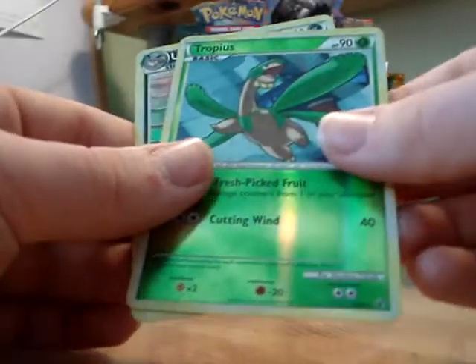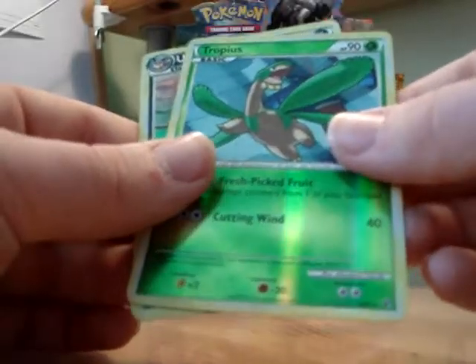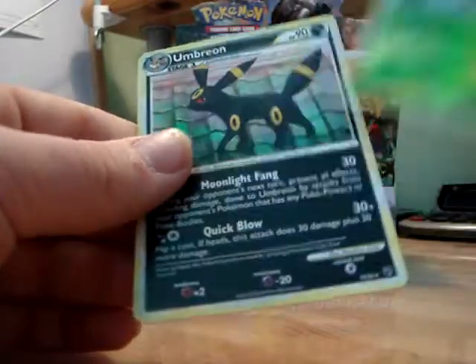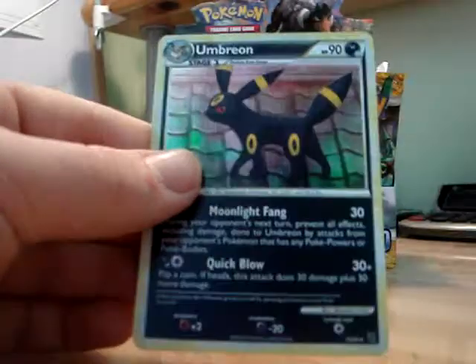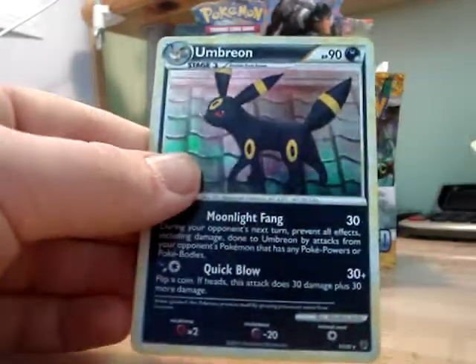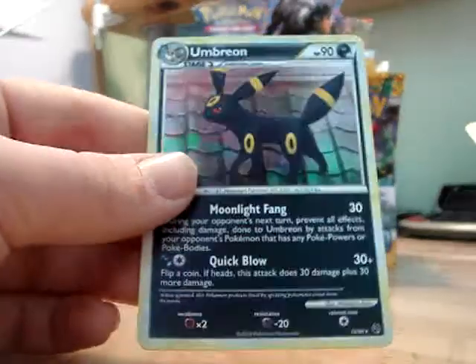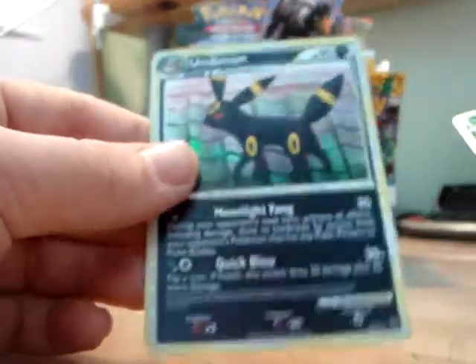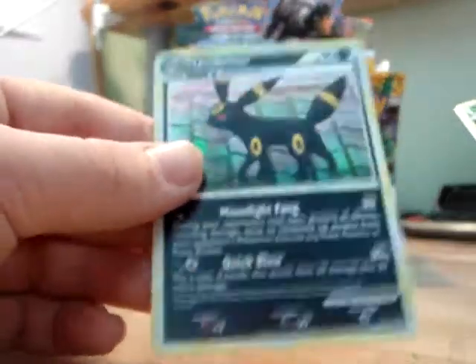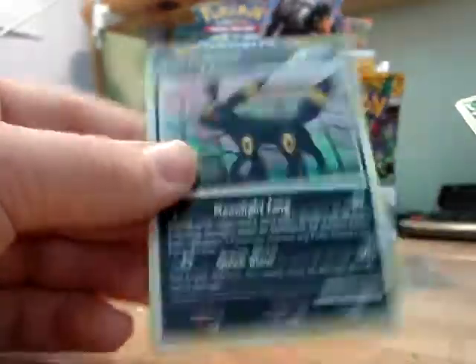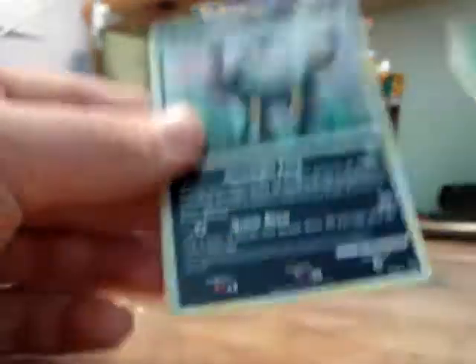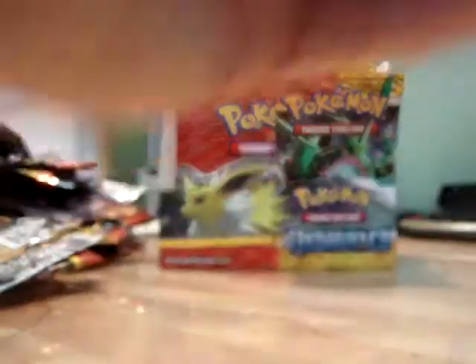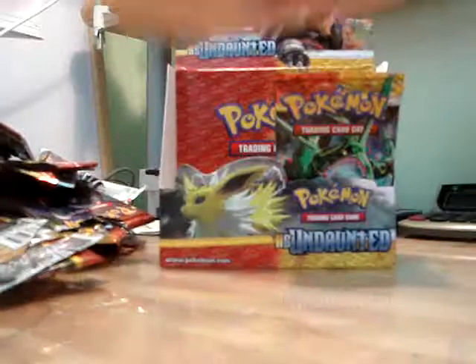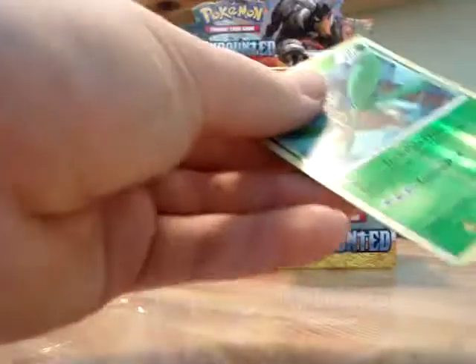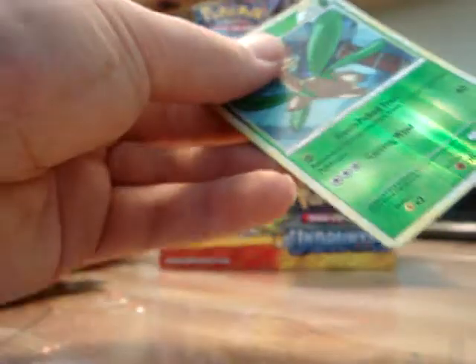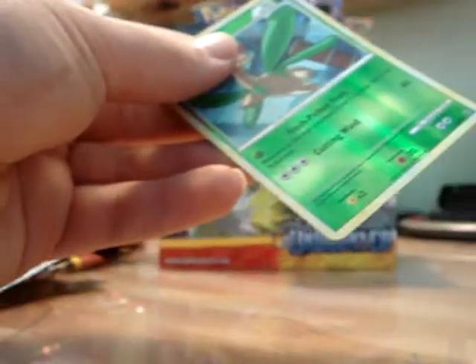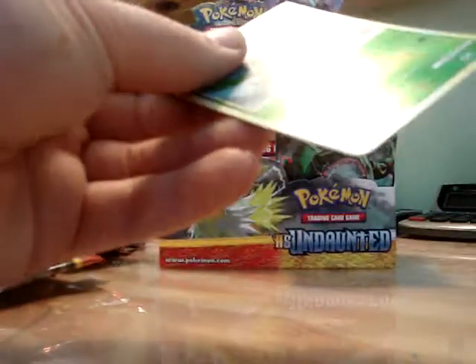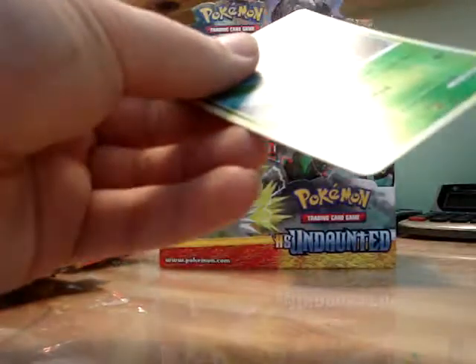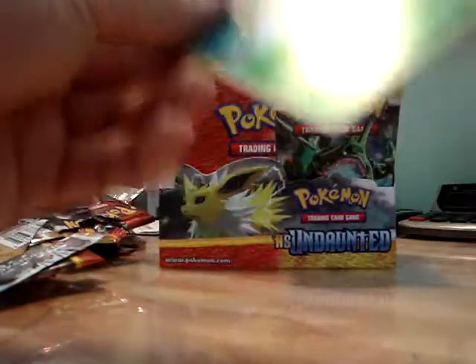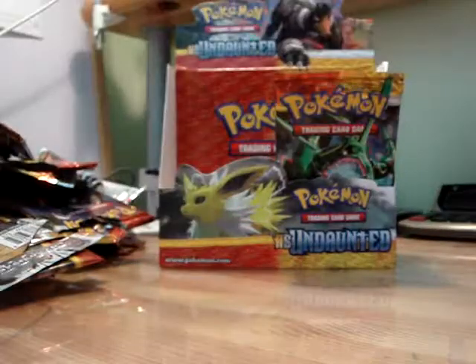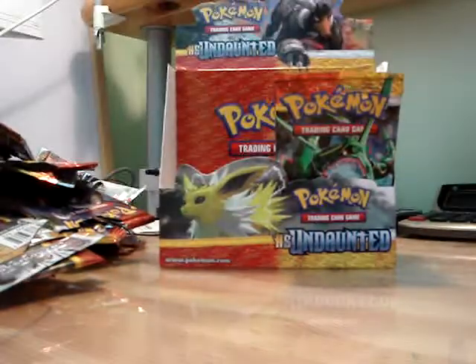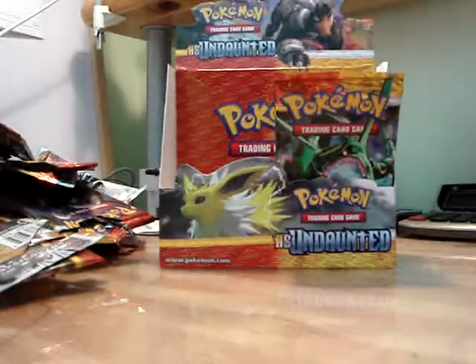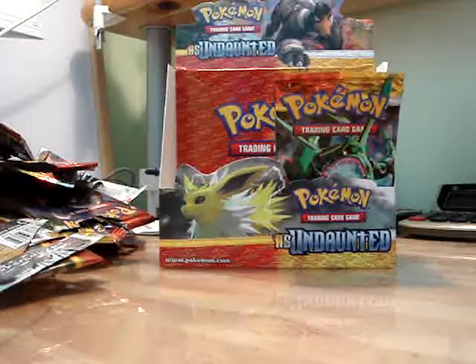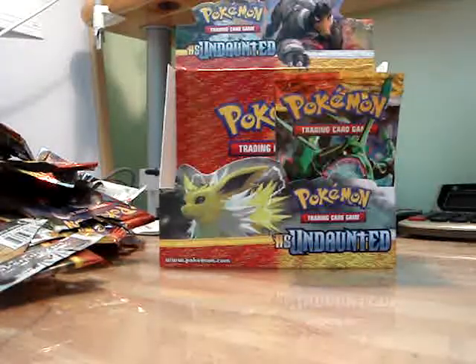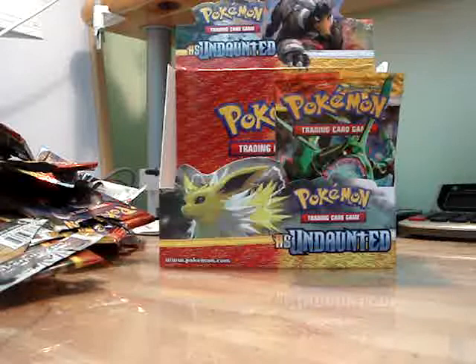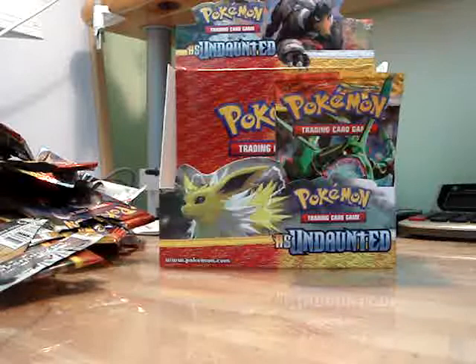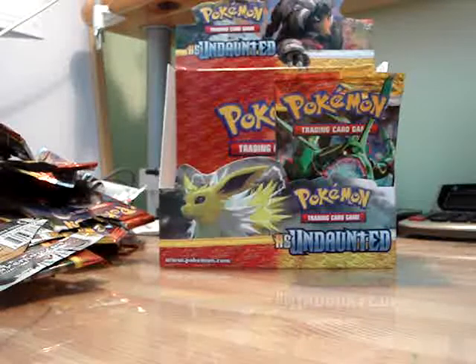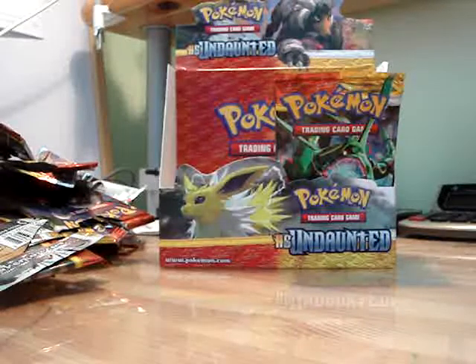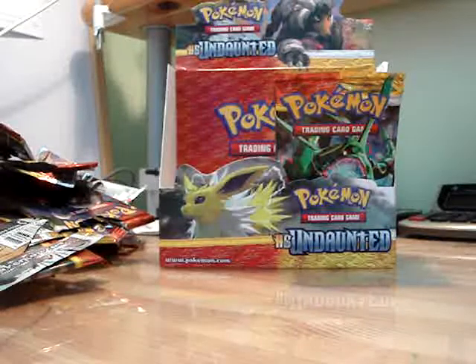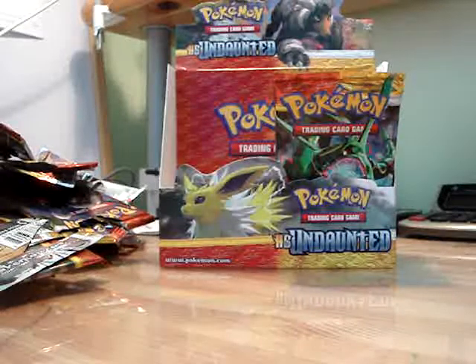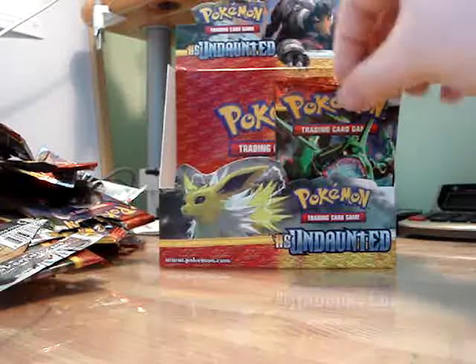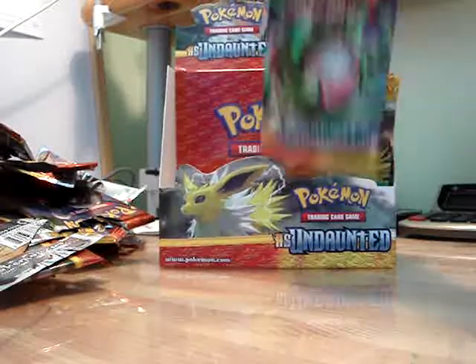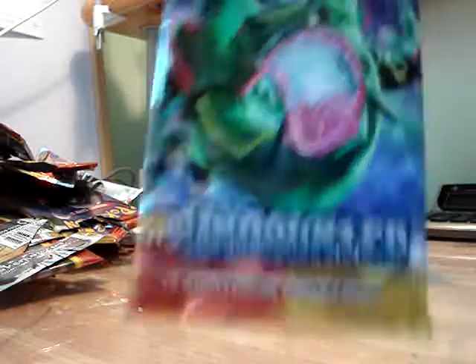Tropius Reverse Holo and an Umbreon holo - good holo. I really haven't got many holos though. How many holos are there even? I guess there are ten. I can't imagine there are any more behind Umbreon.